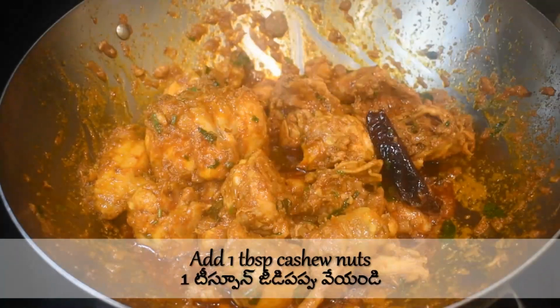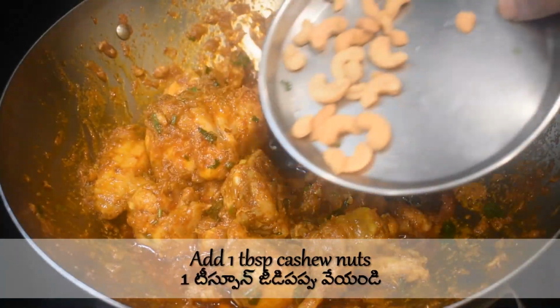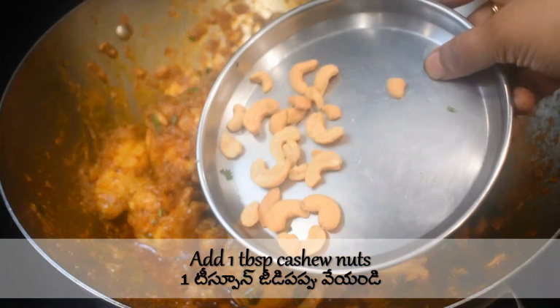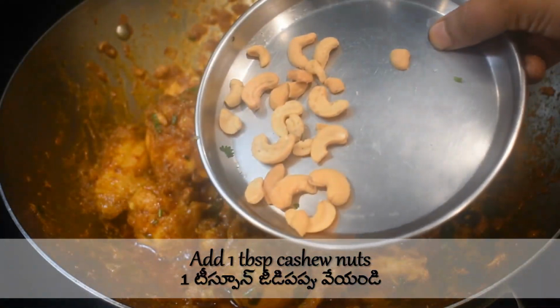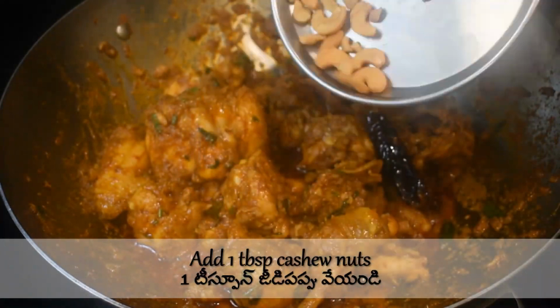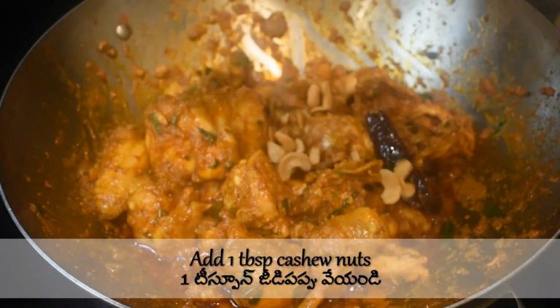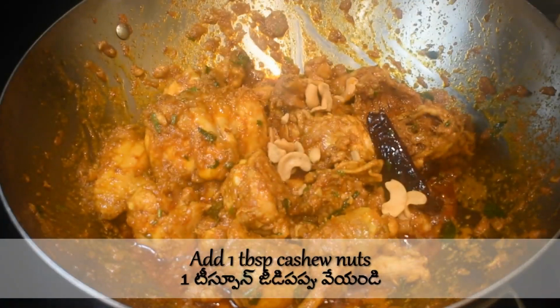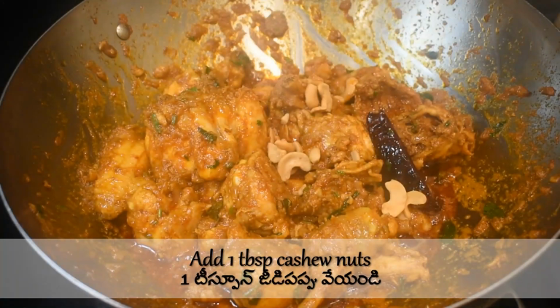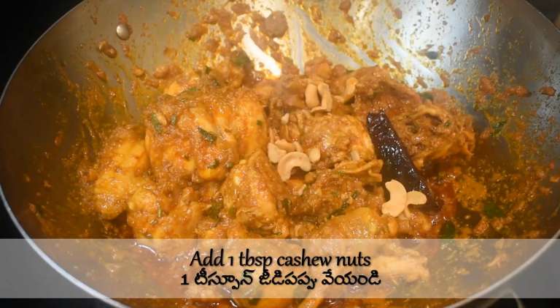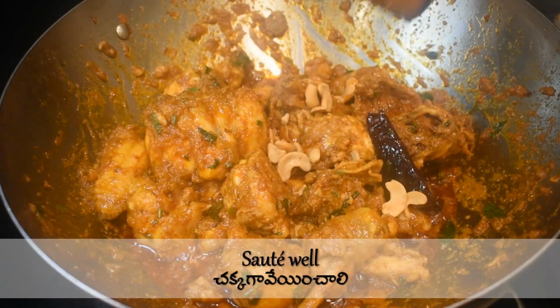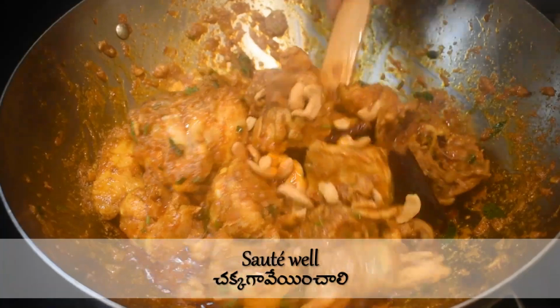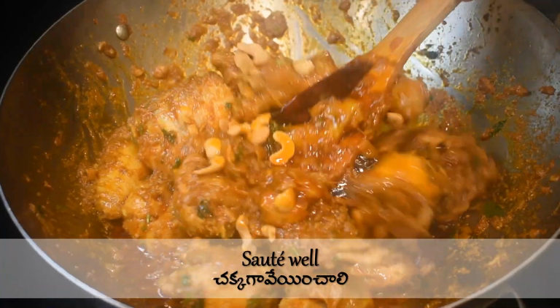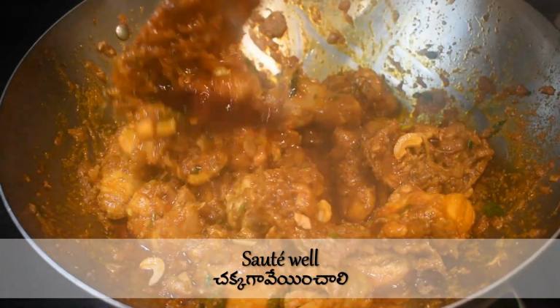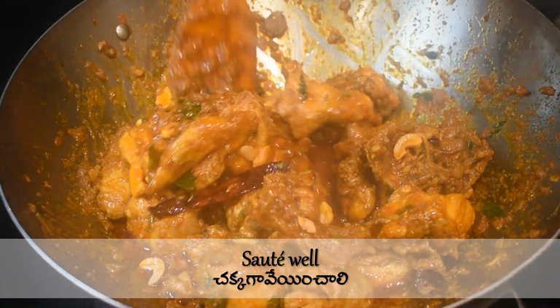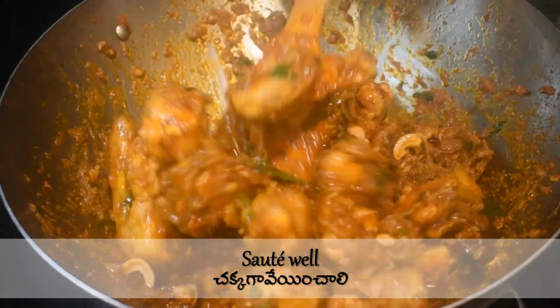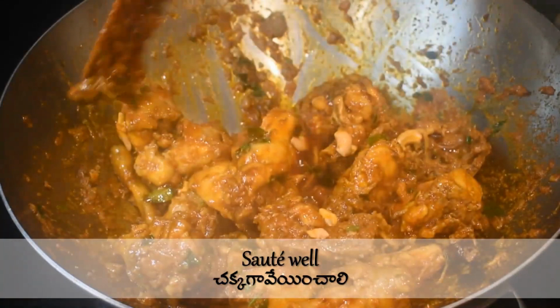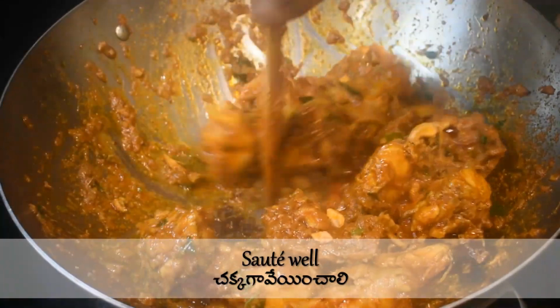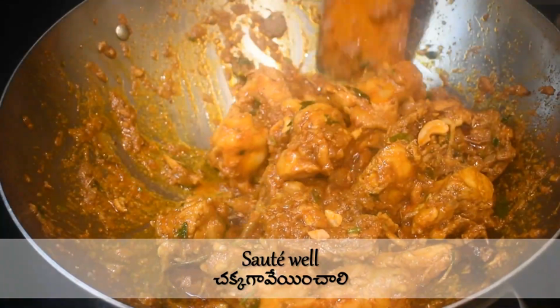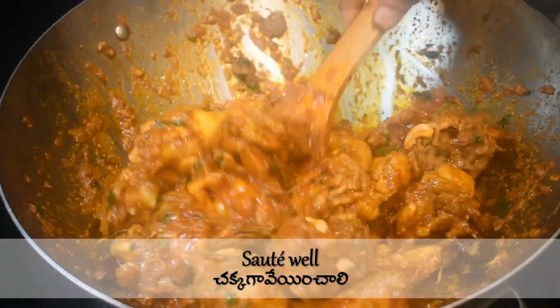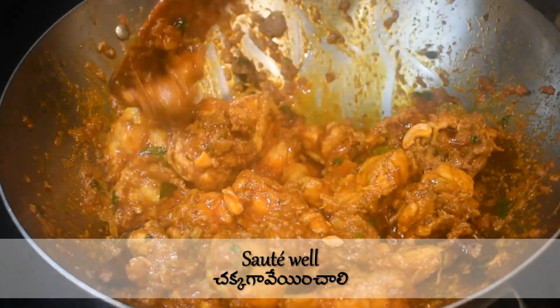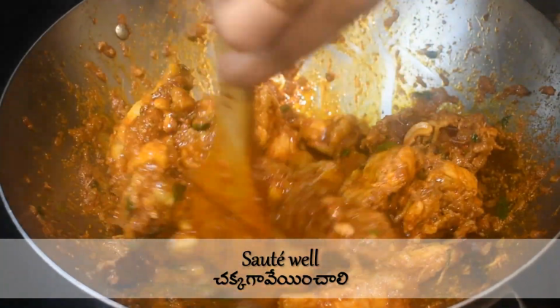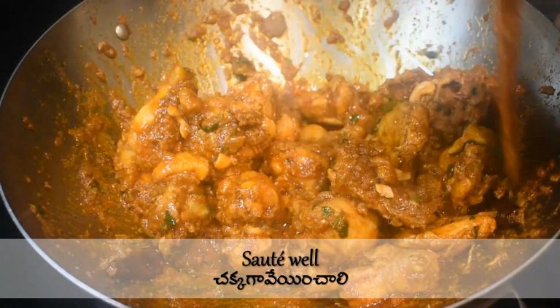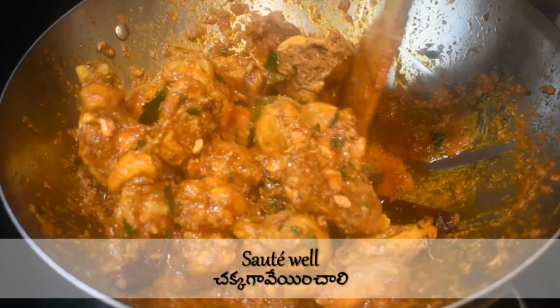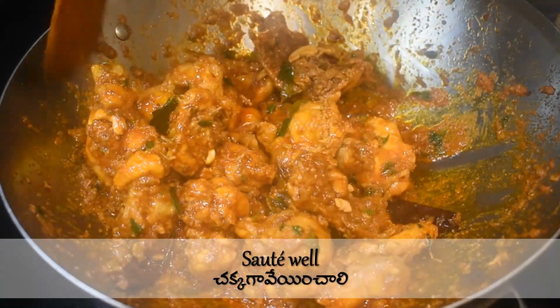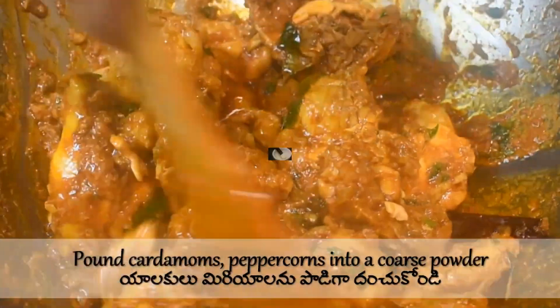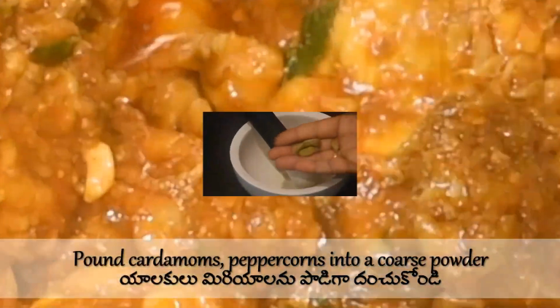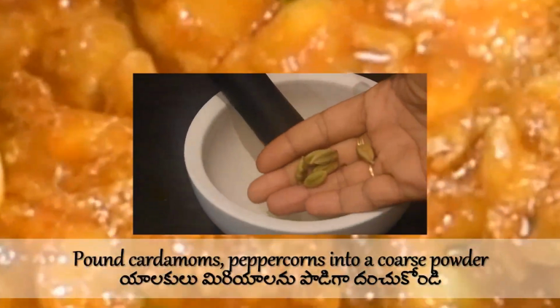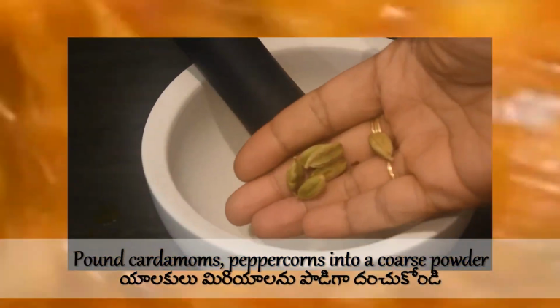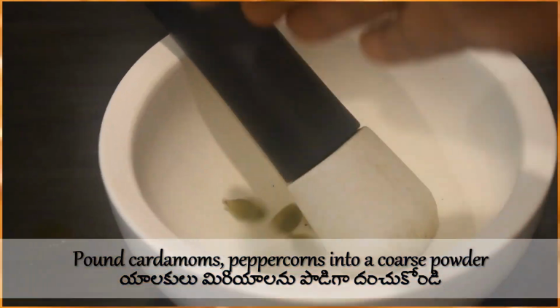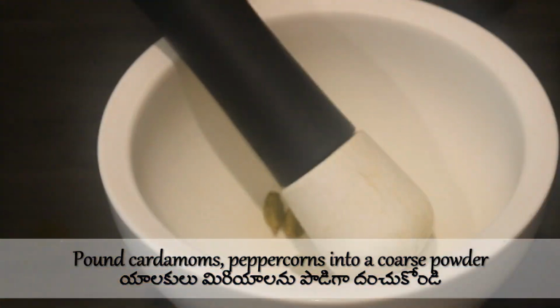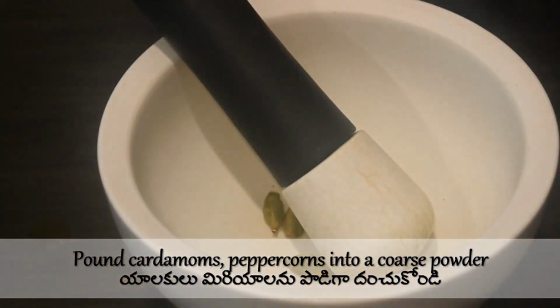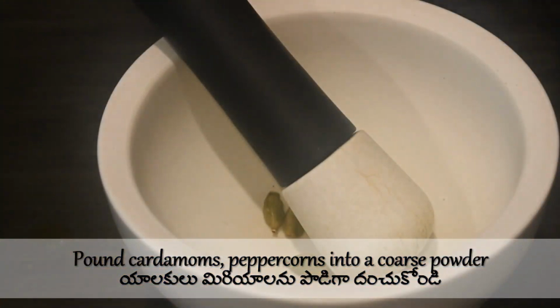Add one tablespoon of cashew nuts and mix well.